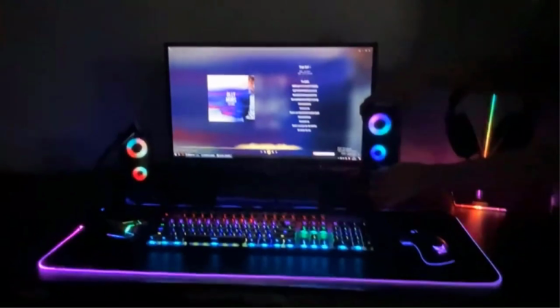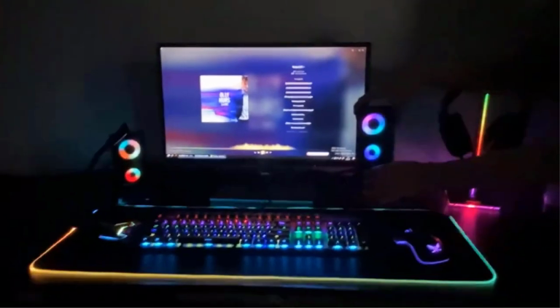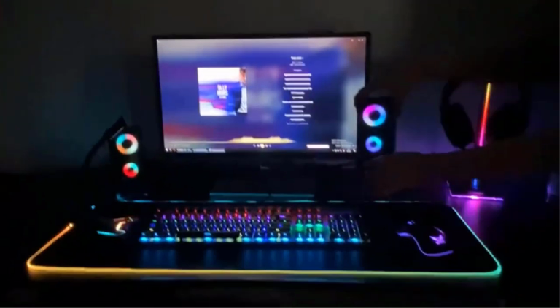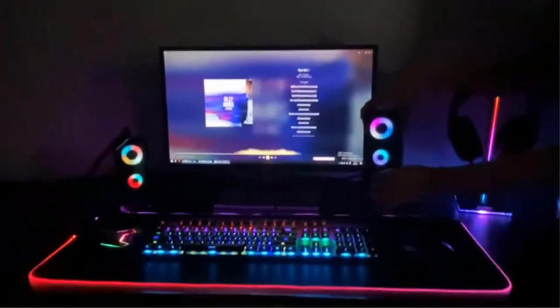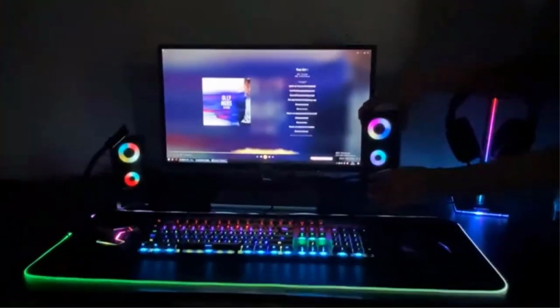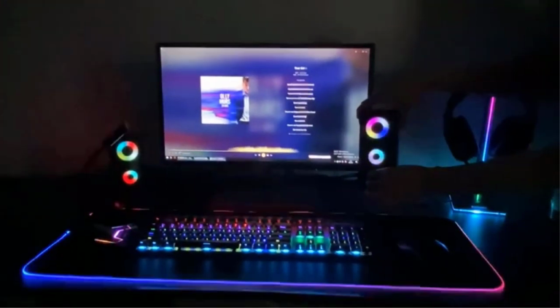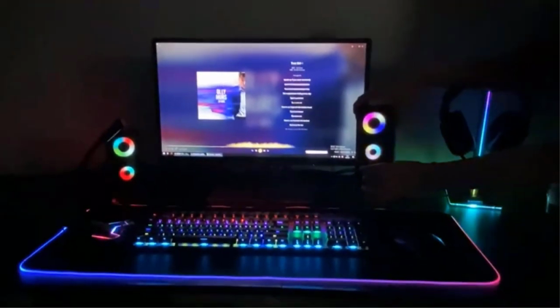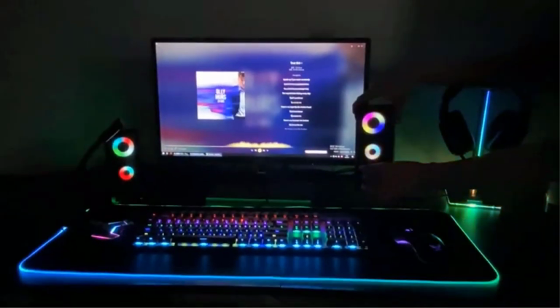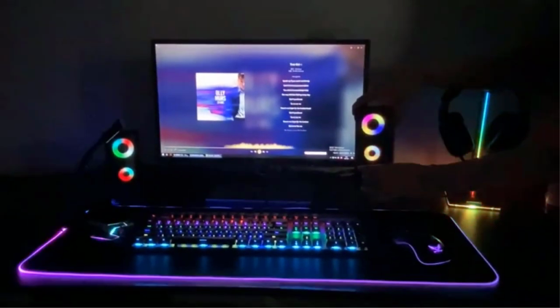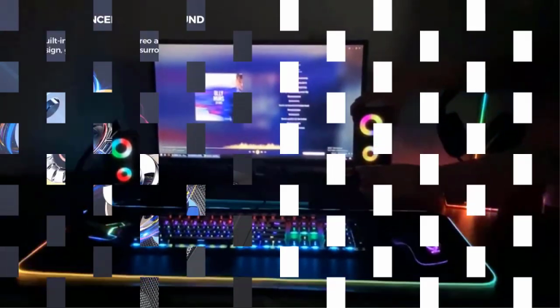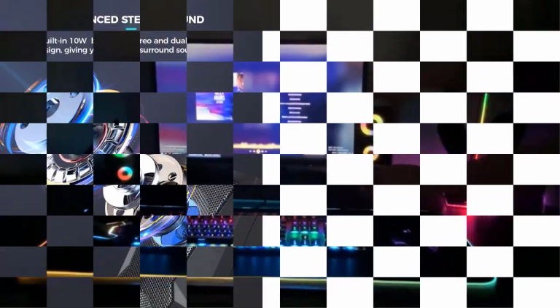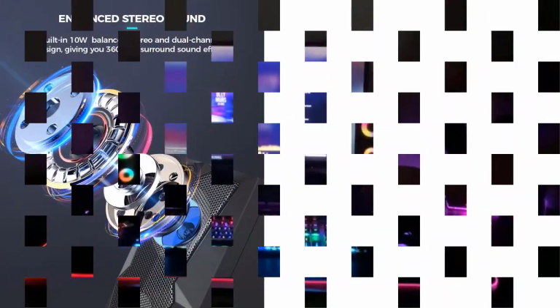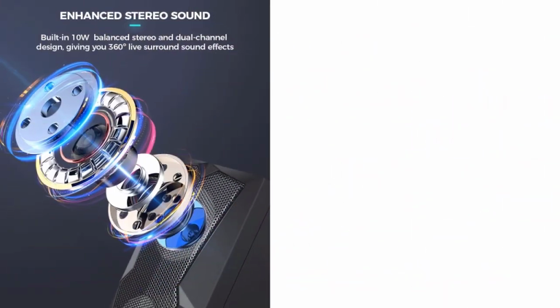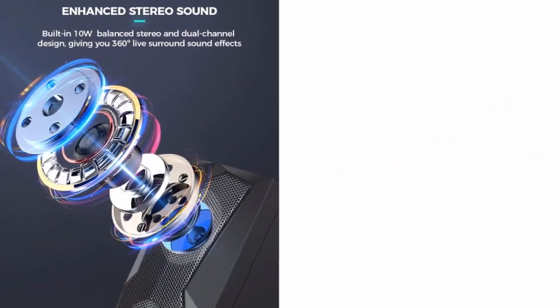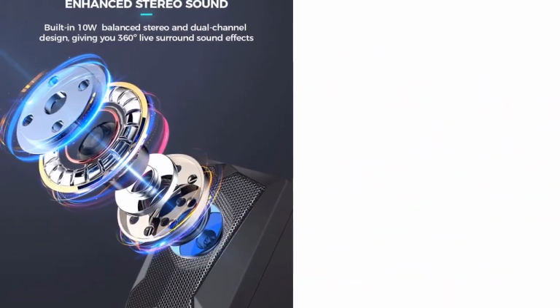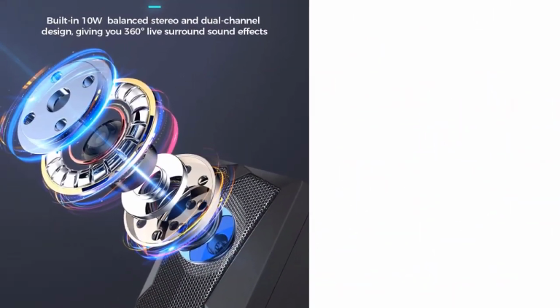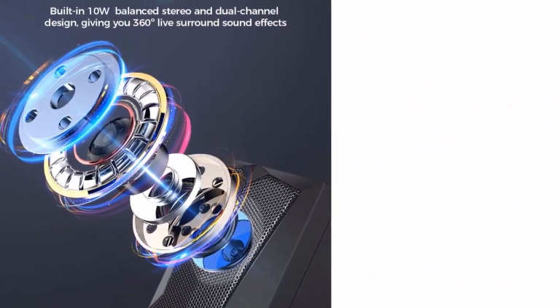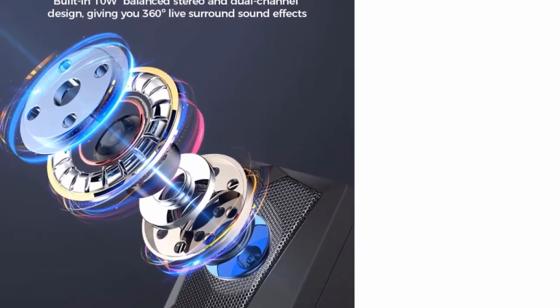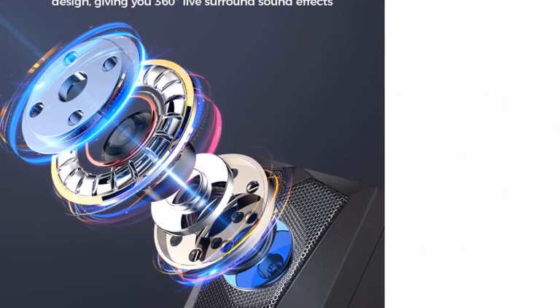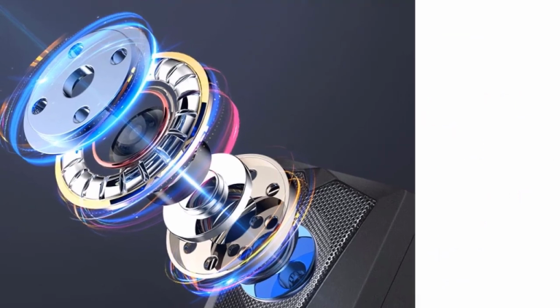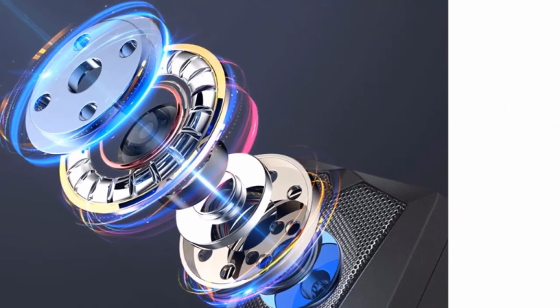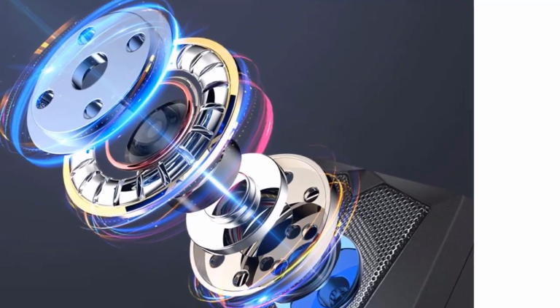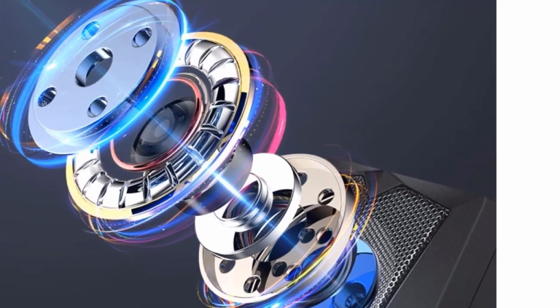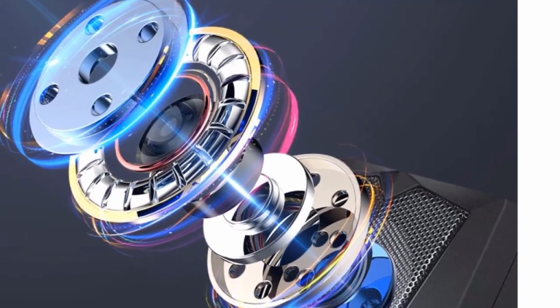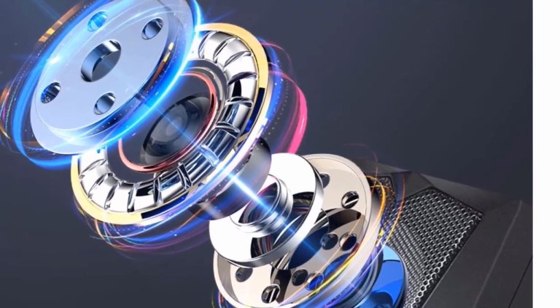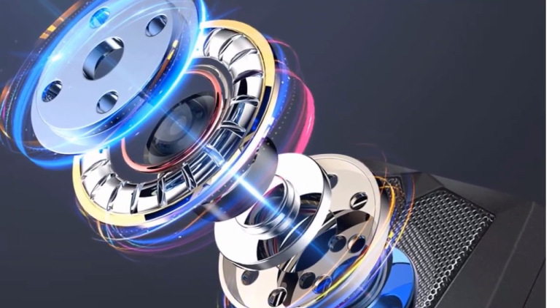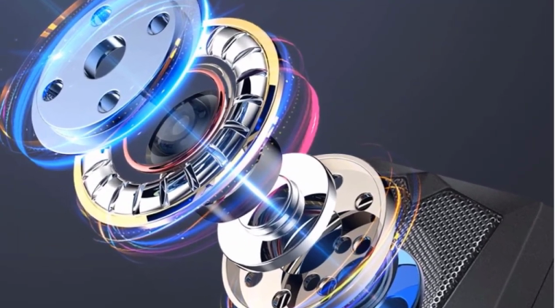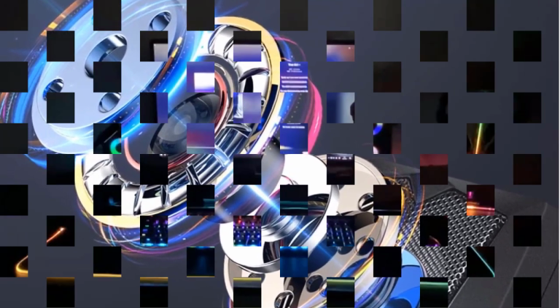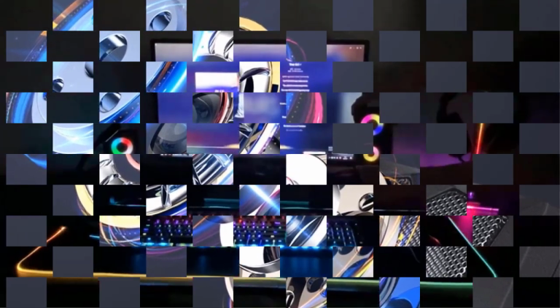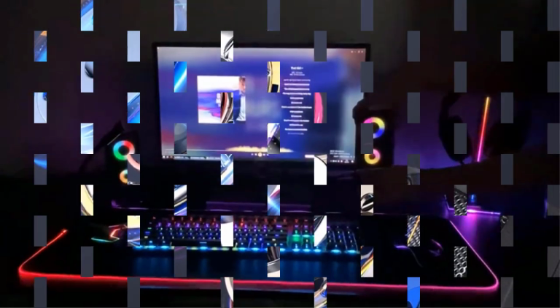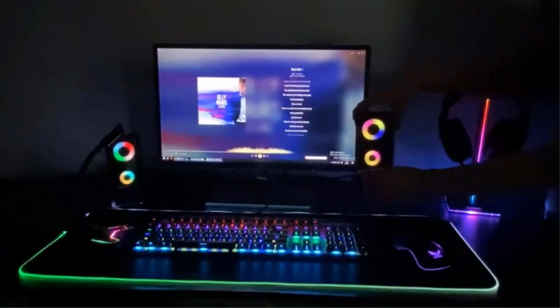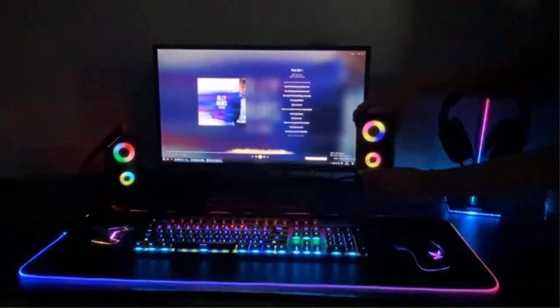The sound from the speakers is quite impressive and has no distortion, interference, or noise. The RGB lighting around the drivers makes these speakers look more attractive and premium.